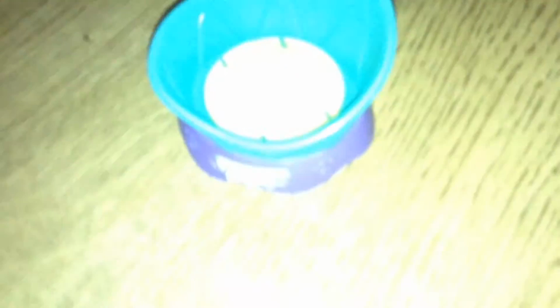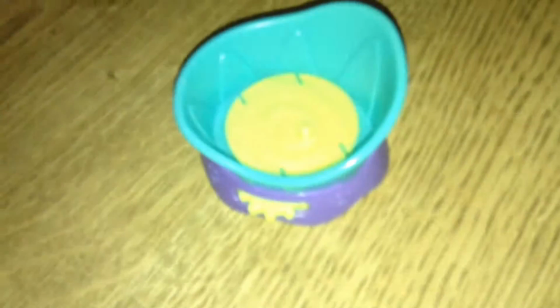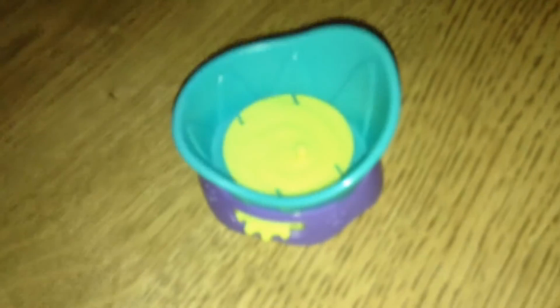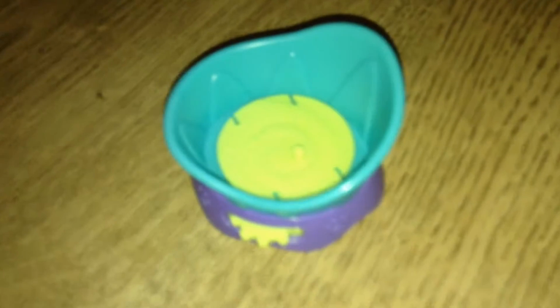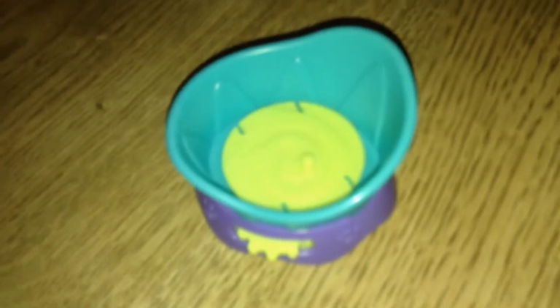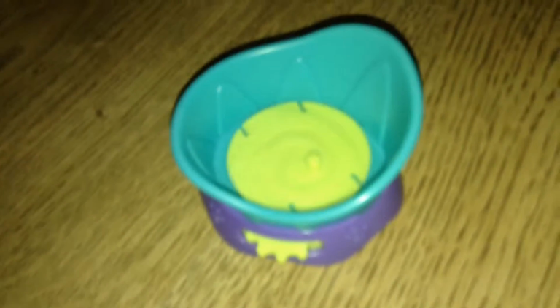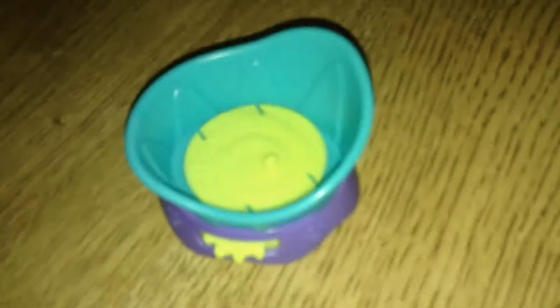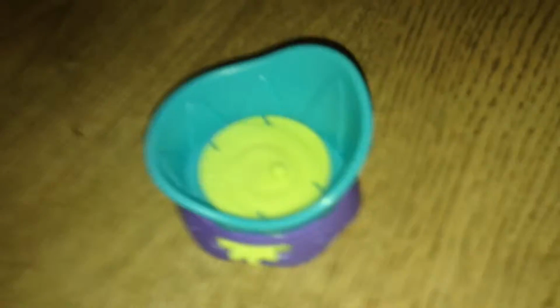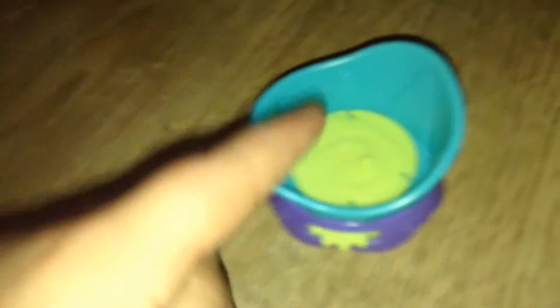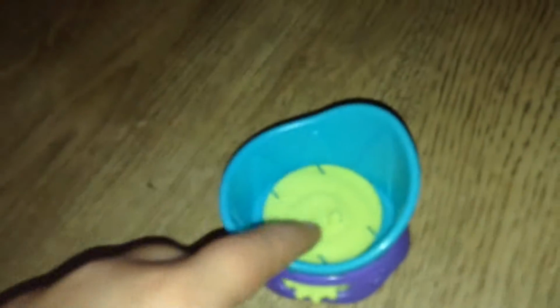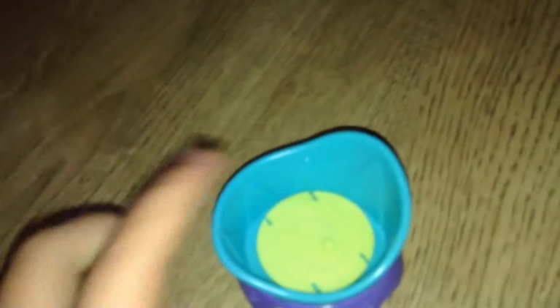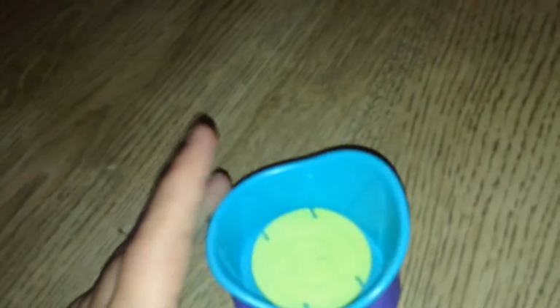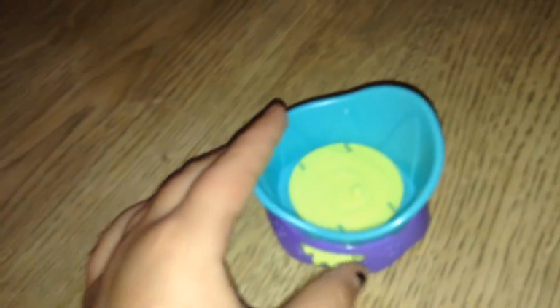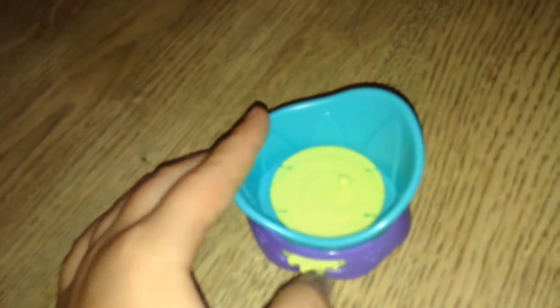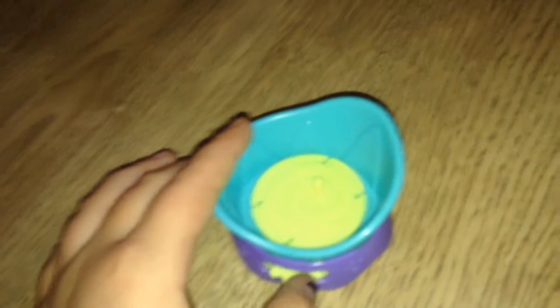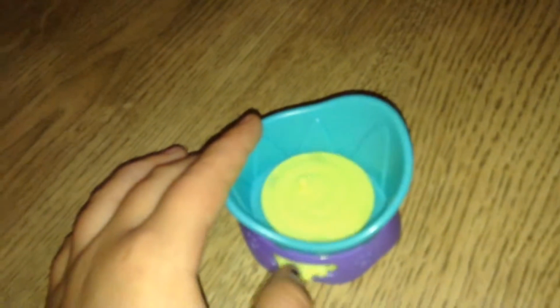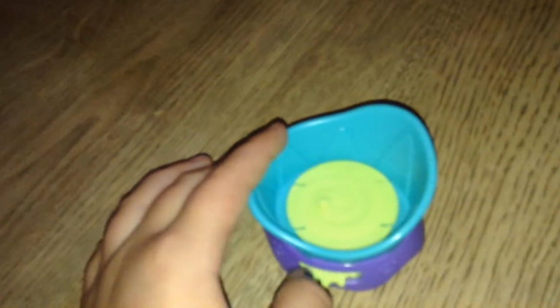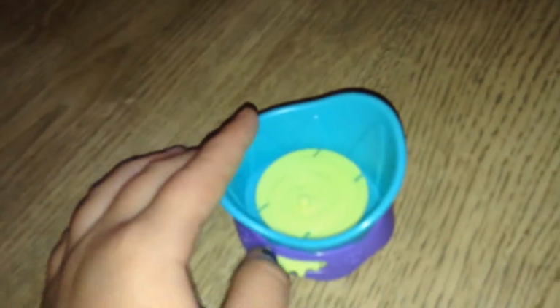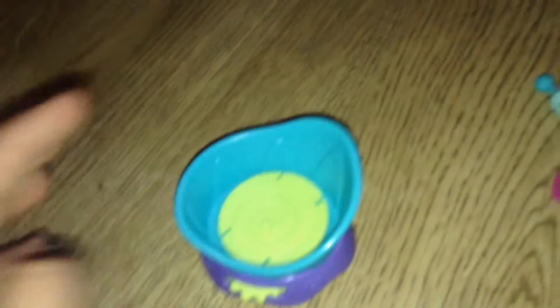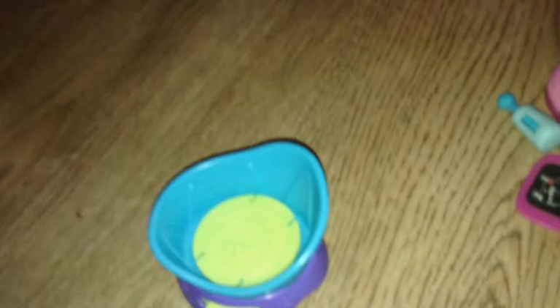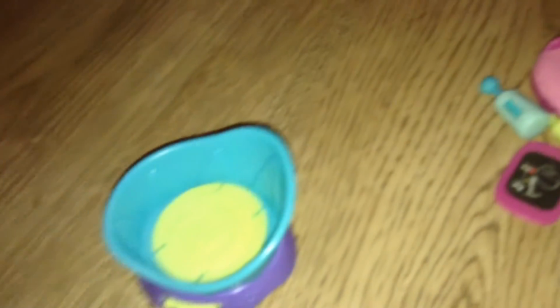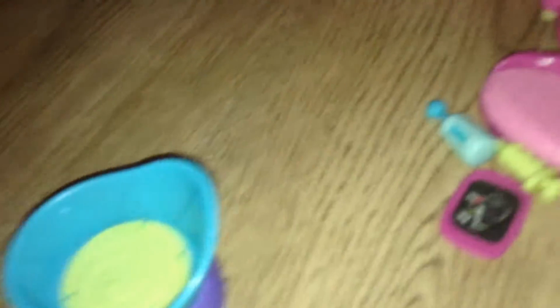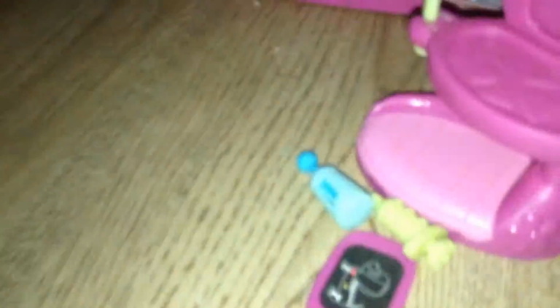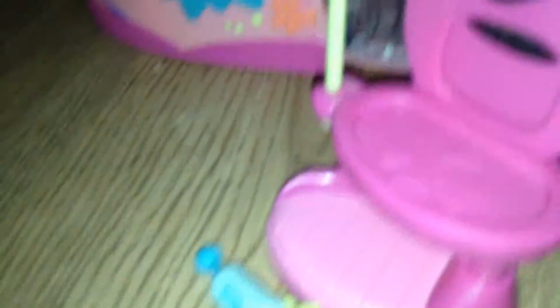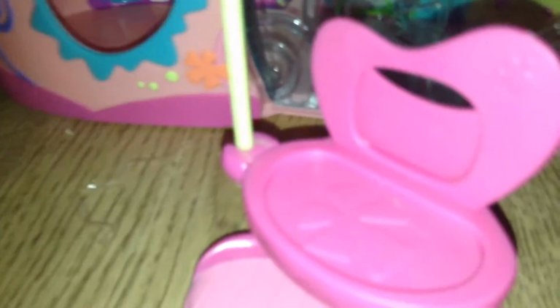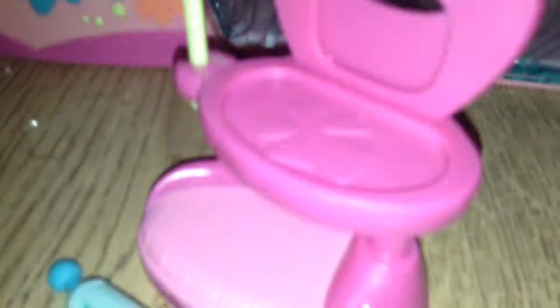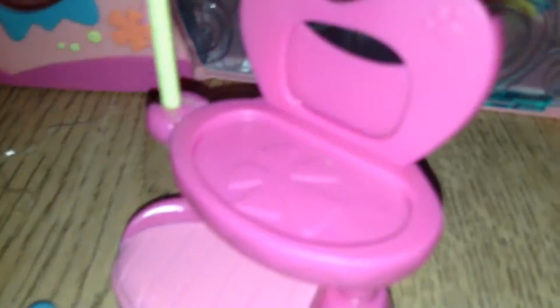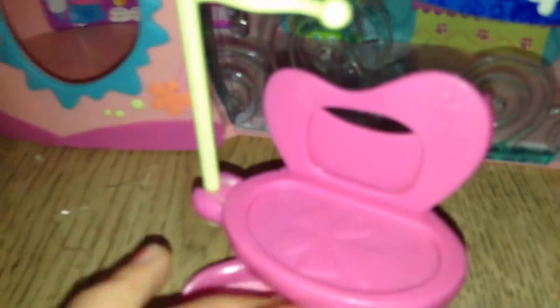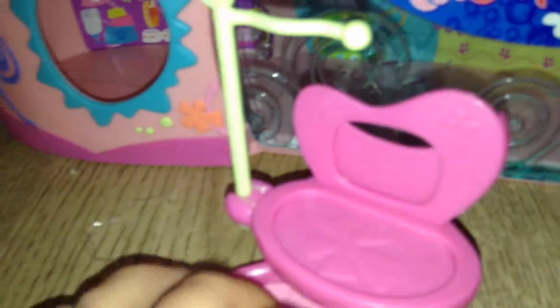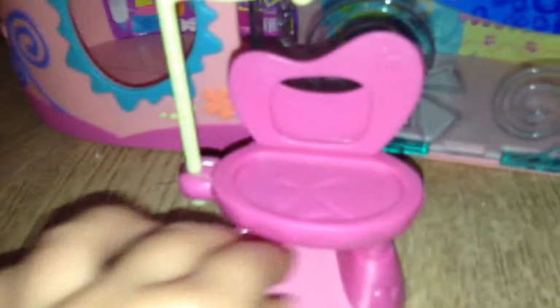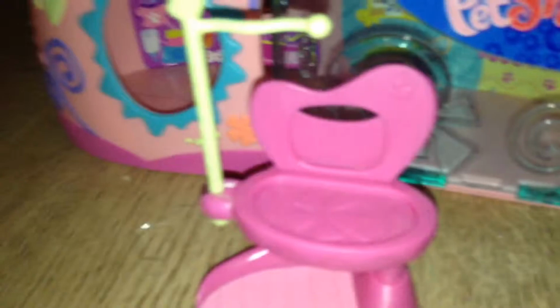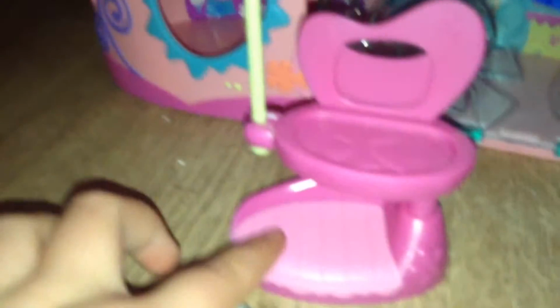I got this couch where you can put a pet shop on here, and you can spin it around like that.